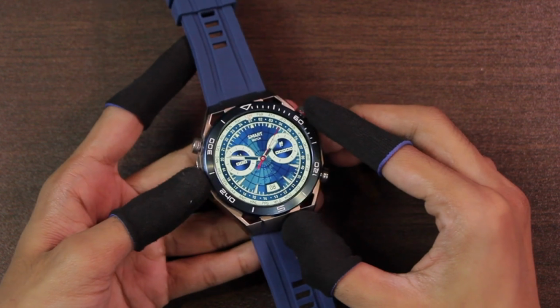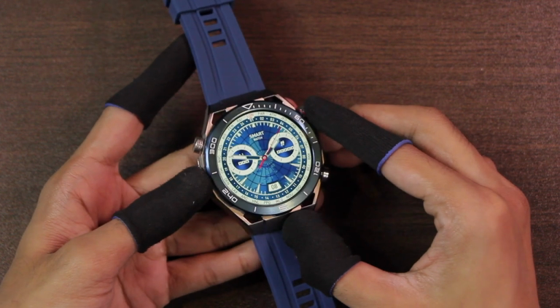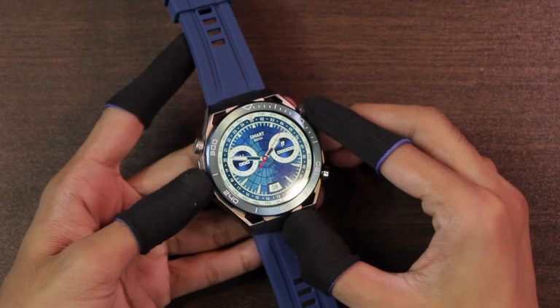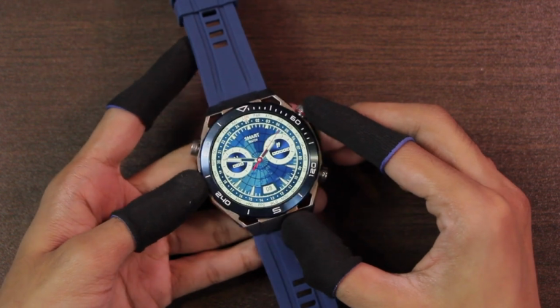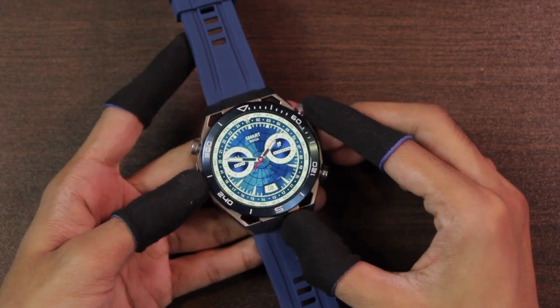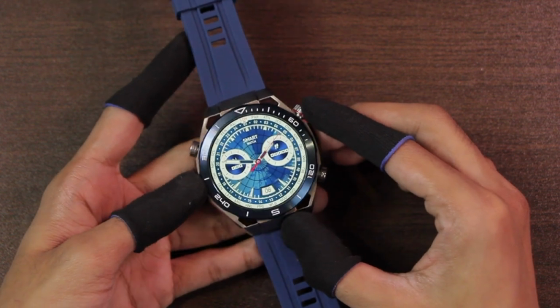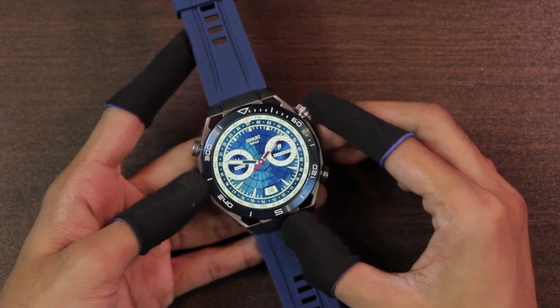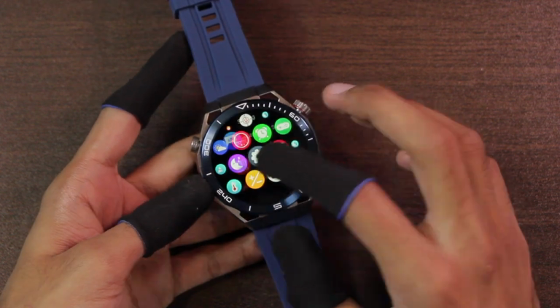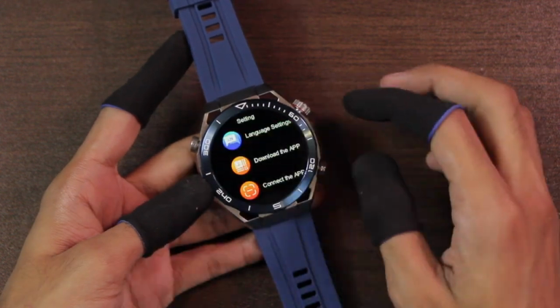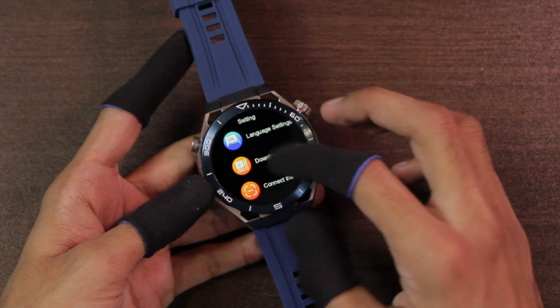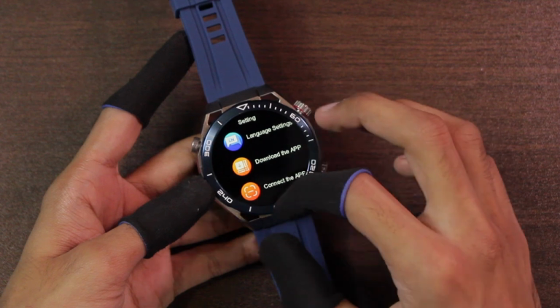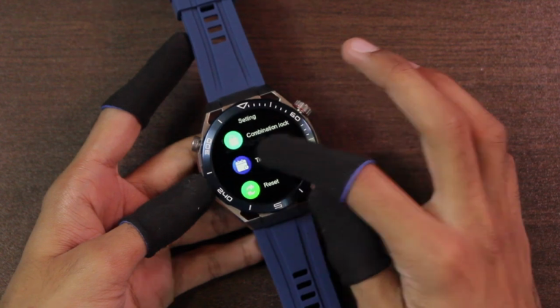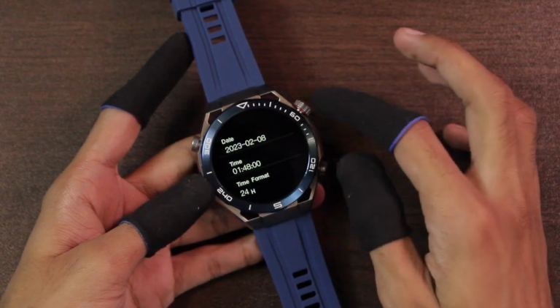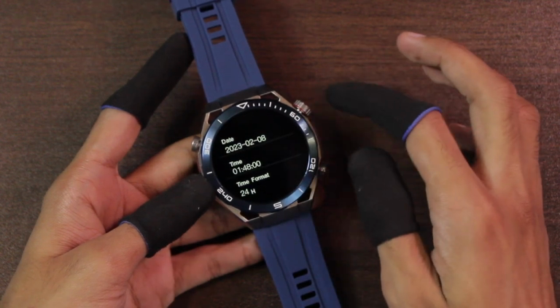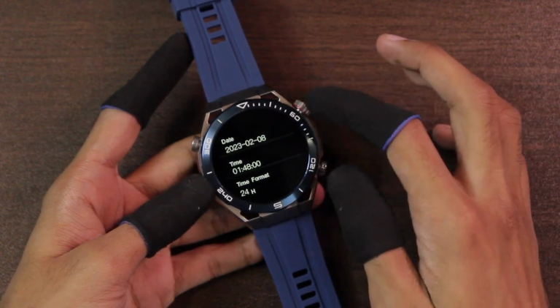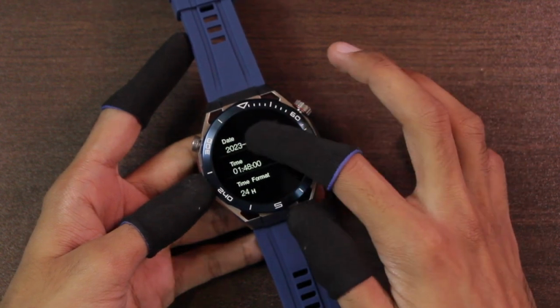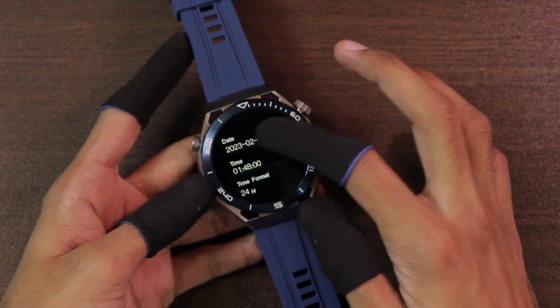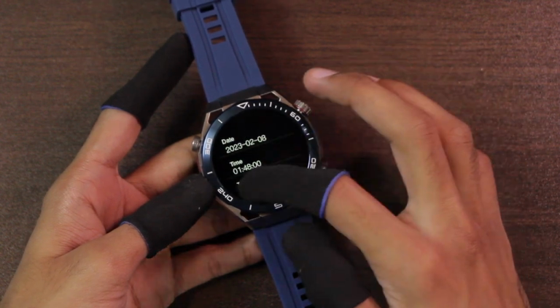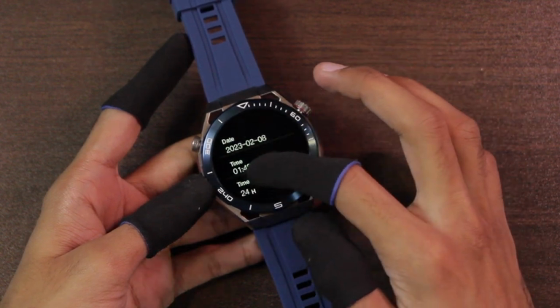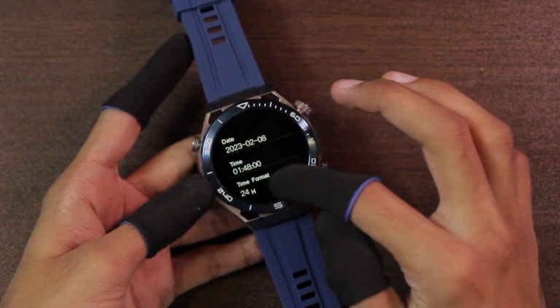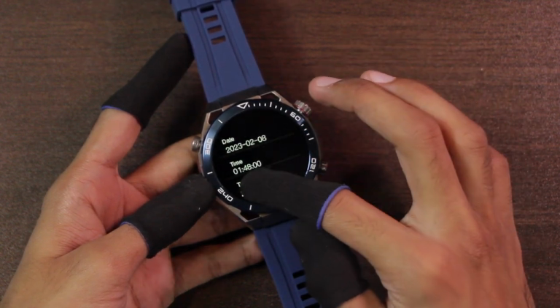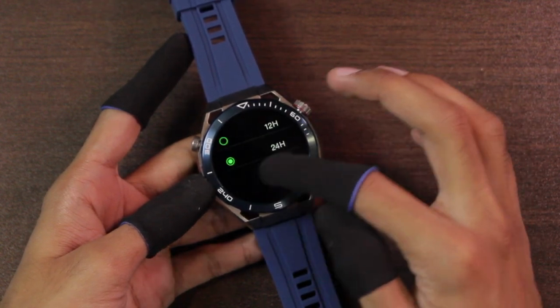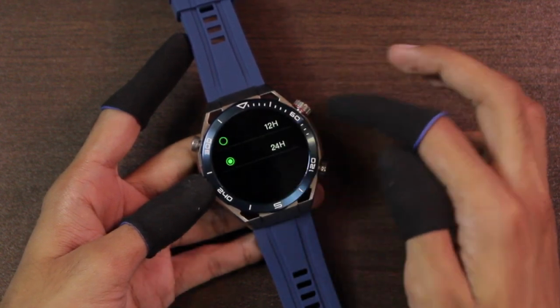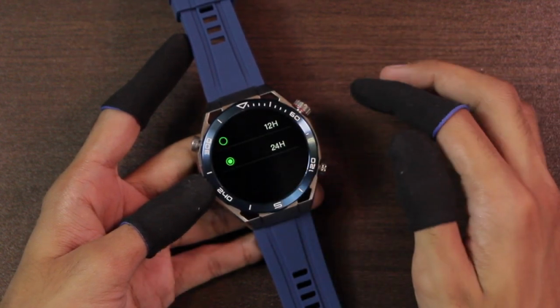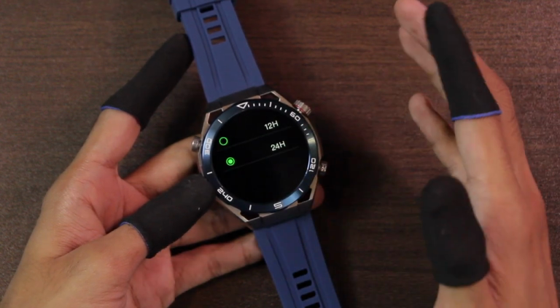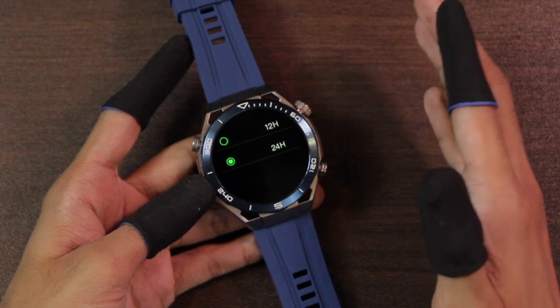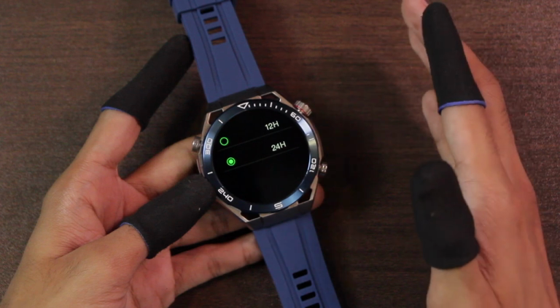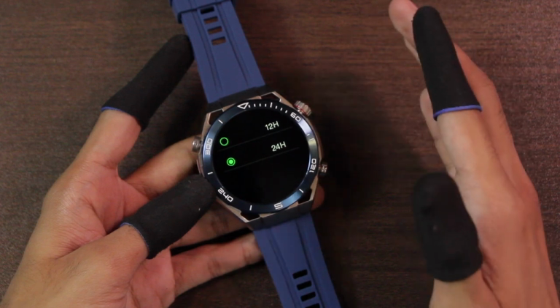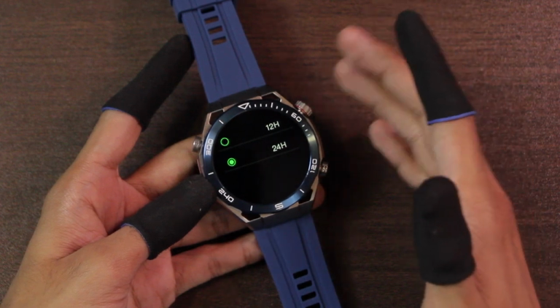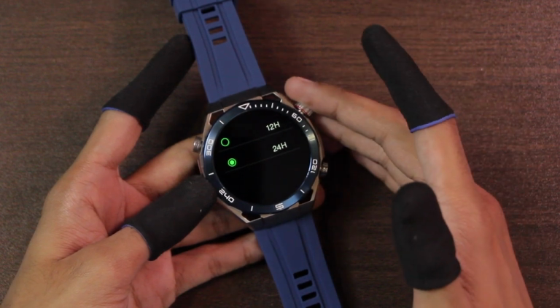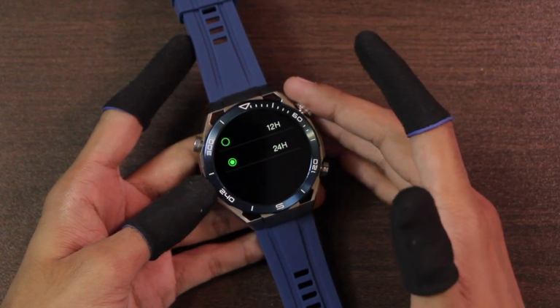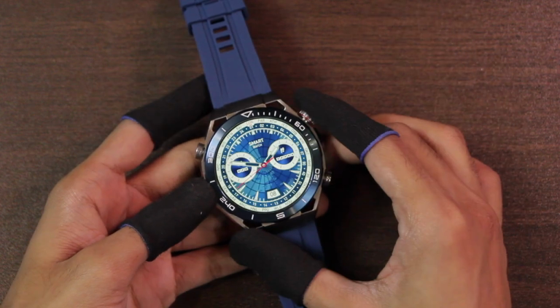The watch faces have a sweeping seconds hand. You can go to Settings > Time to set the time and date manually, and you can also choose between 12-hour and 24-hour clock format.